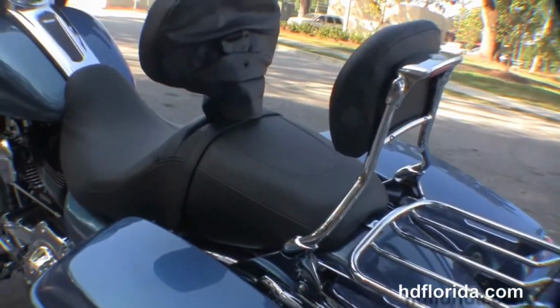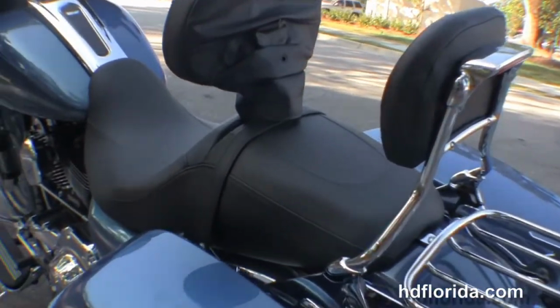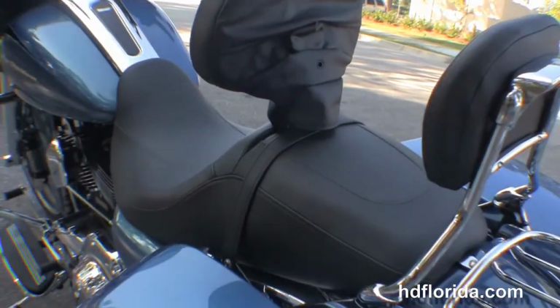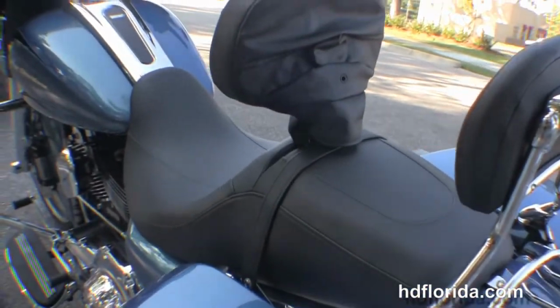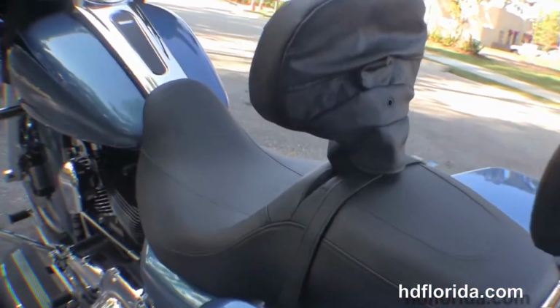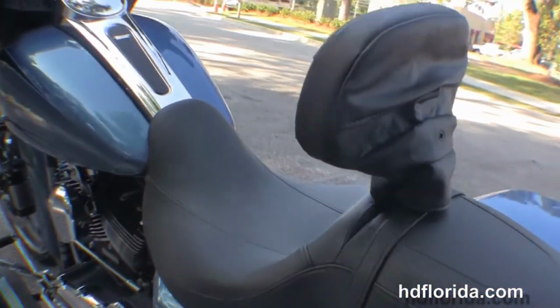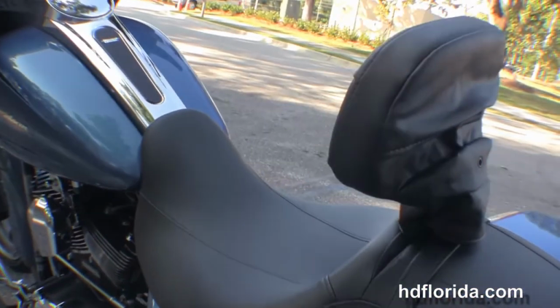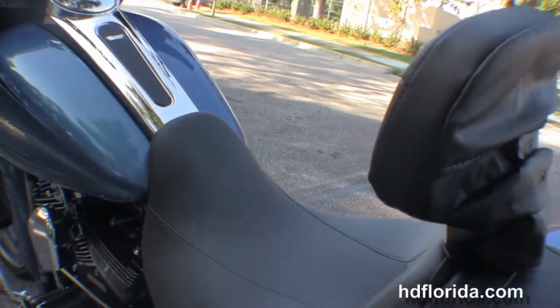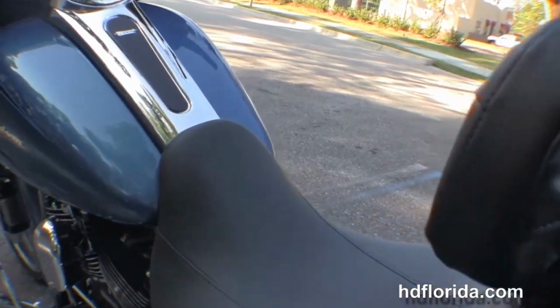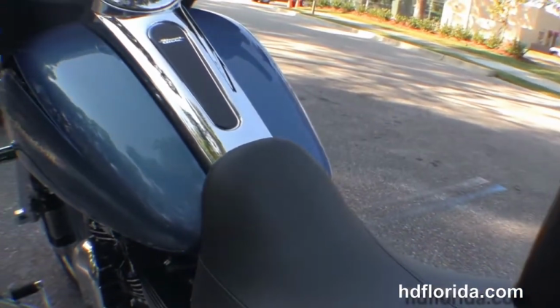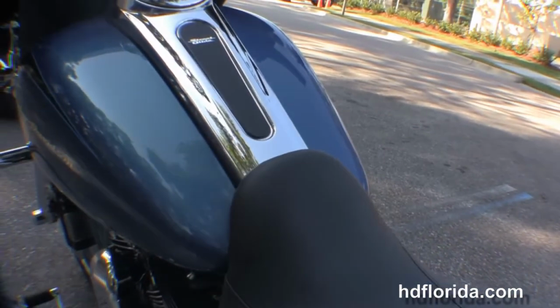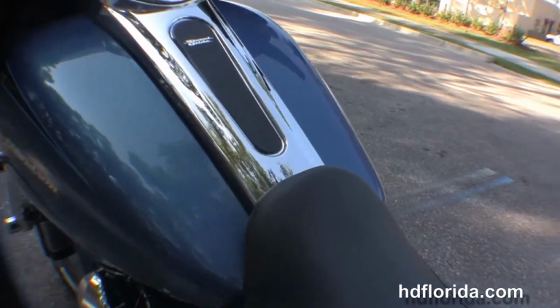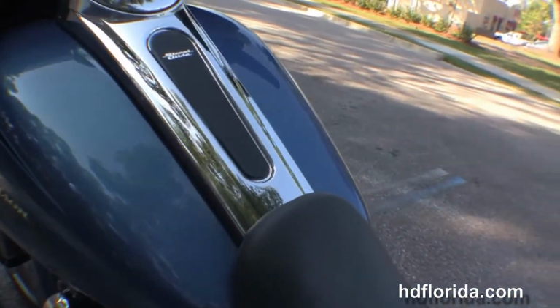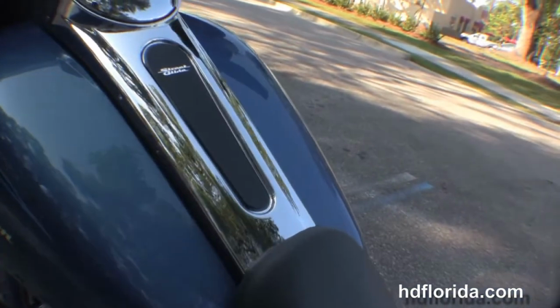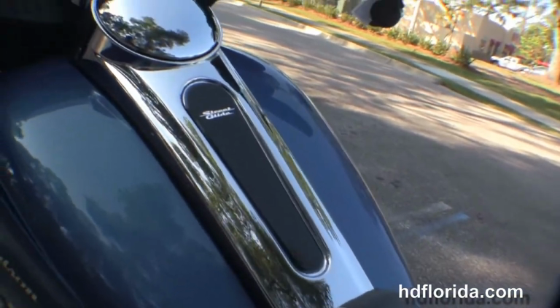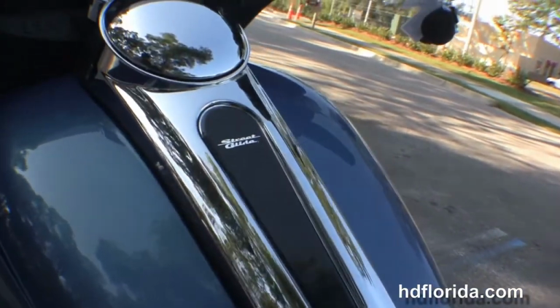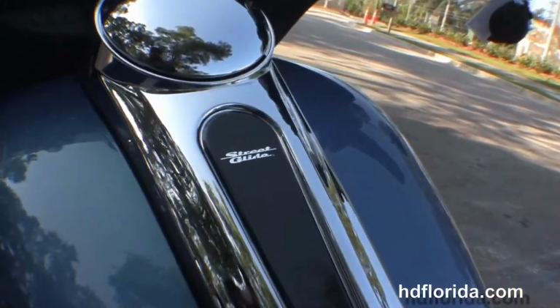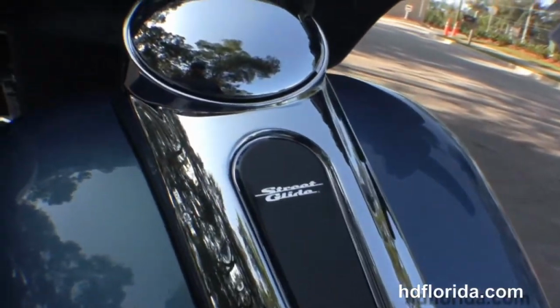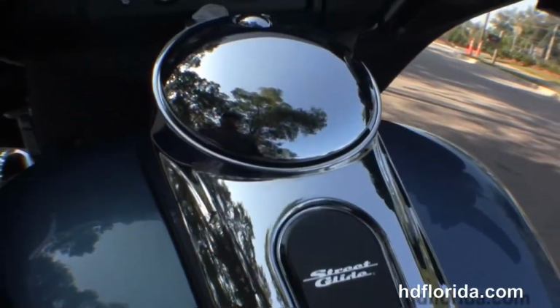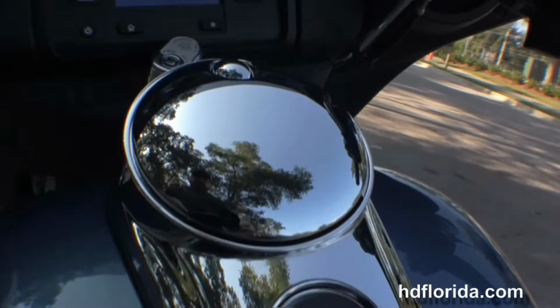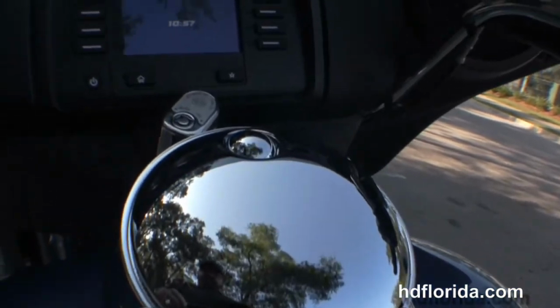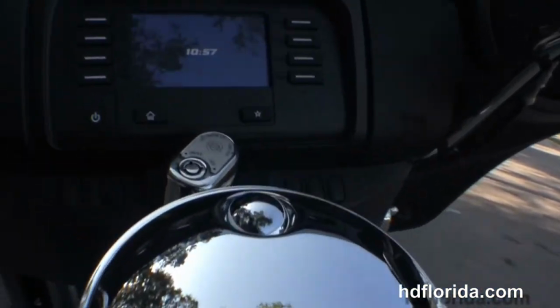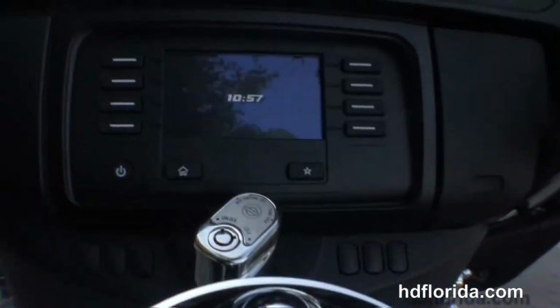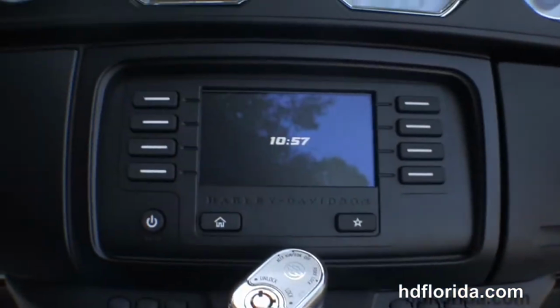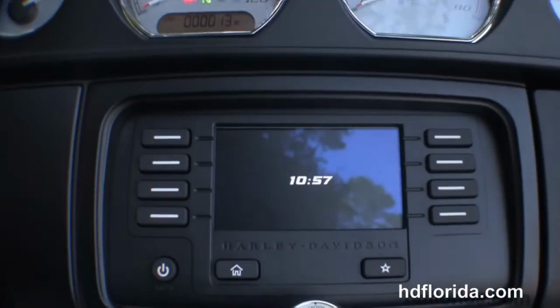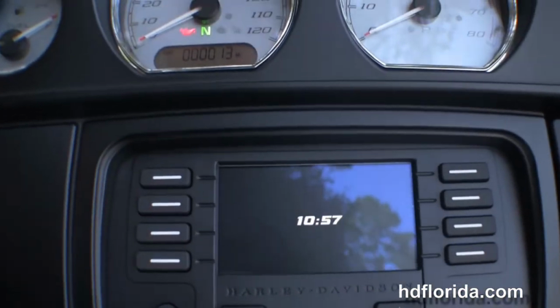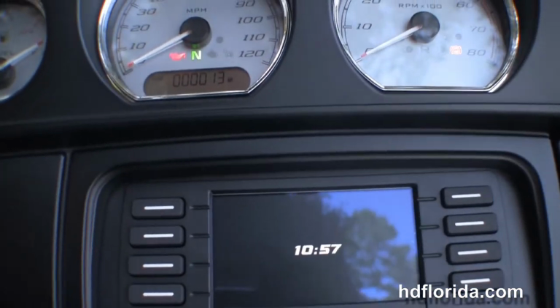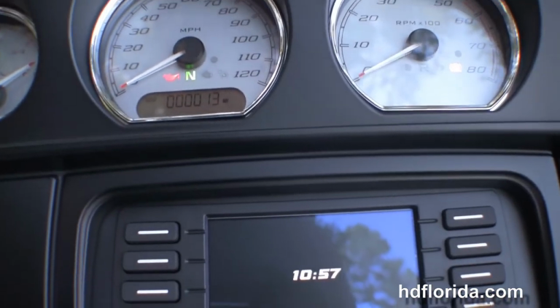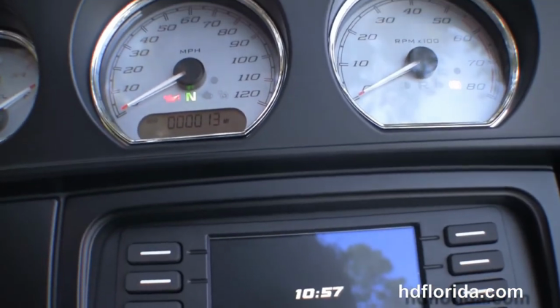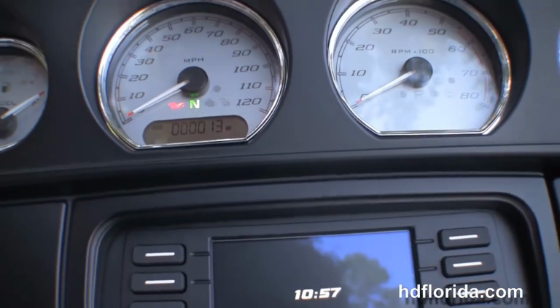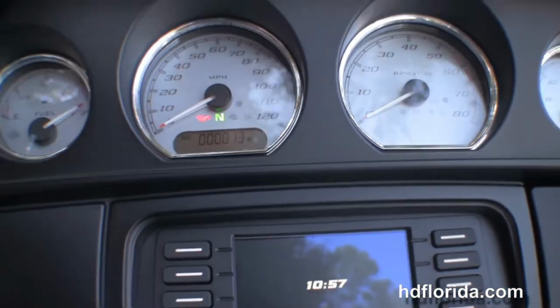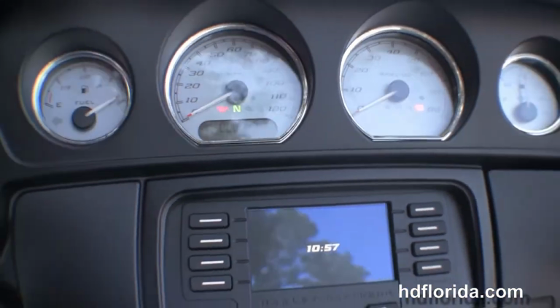We have the detachable passenger backrest and then we move up to the sculpted one-piece two-up seat with the additional rider's backrest, six gallon fuel tank, chrome black tank trim.